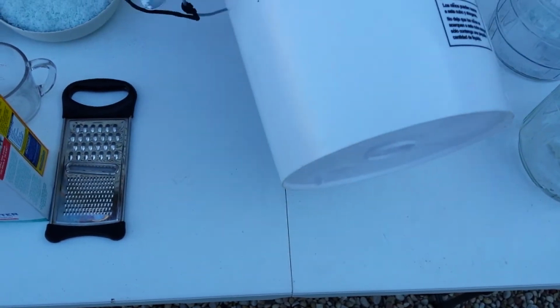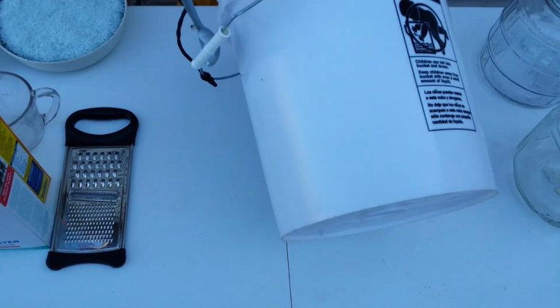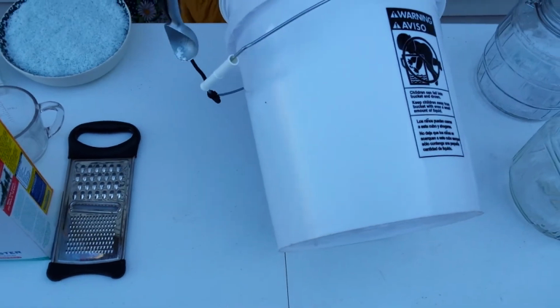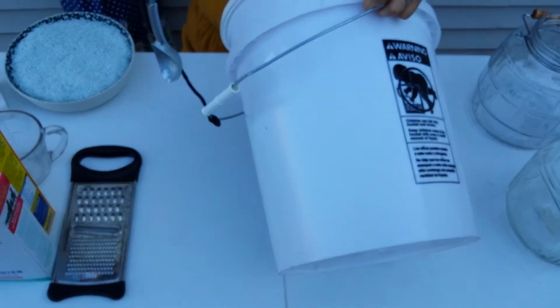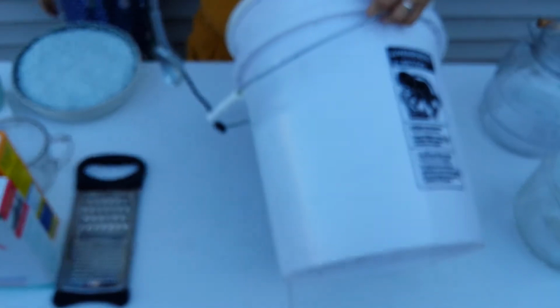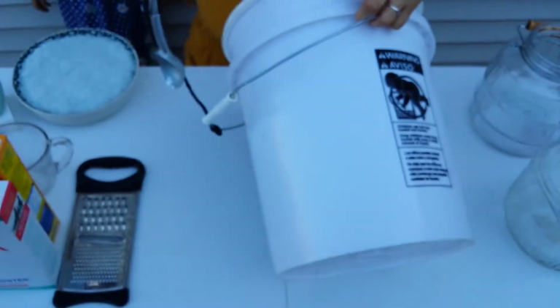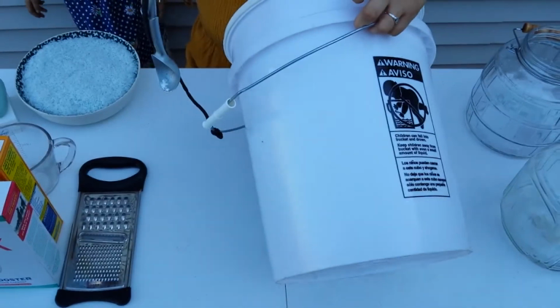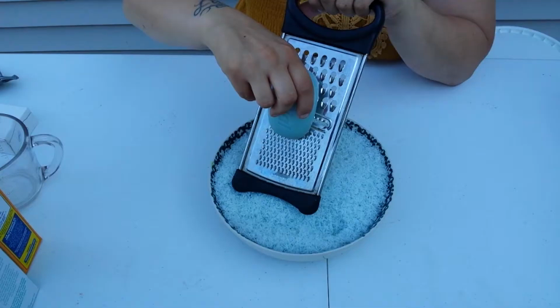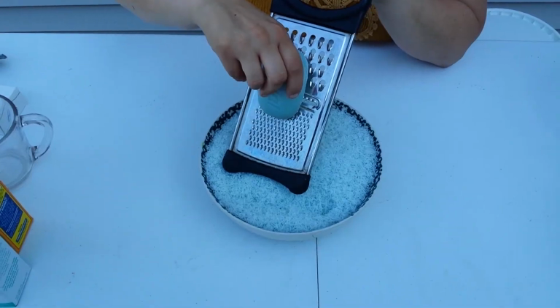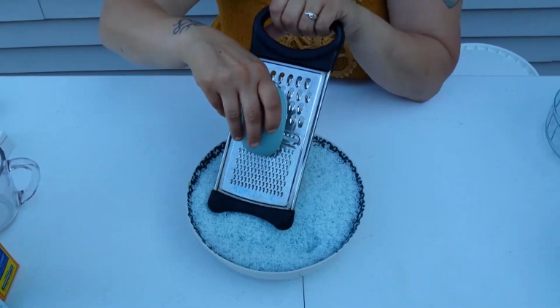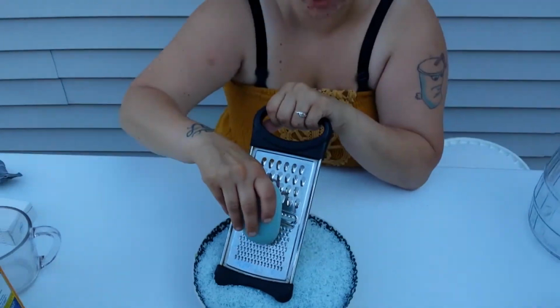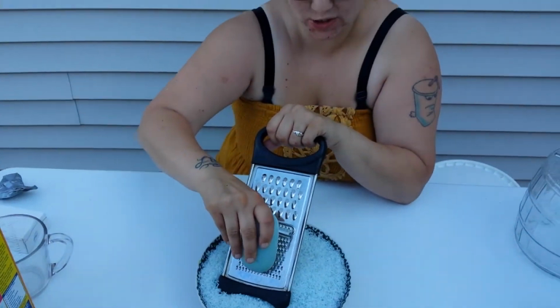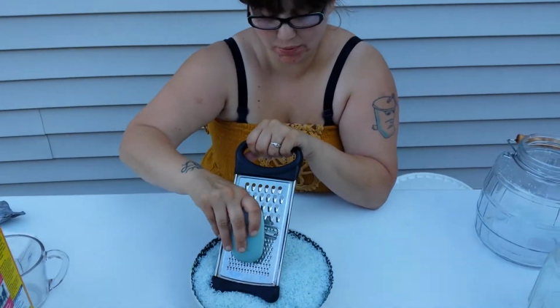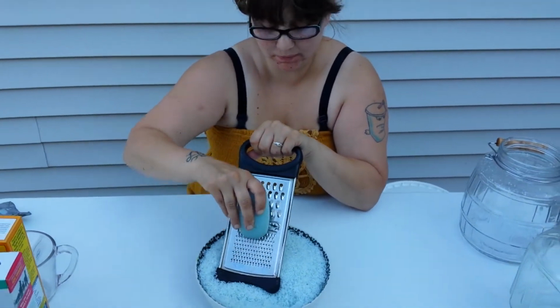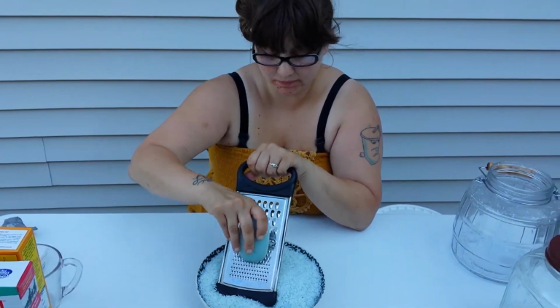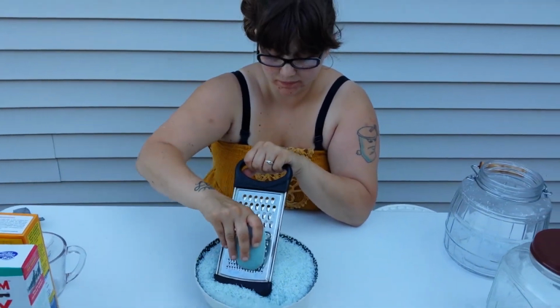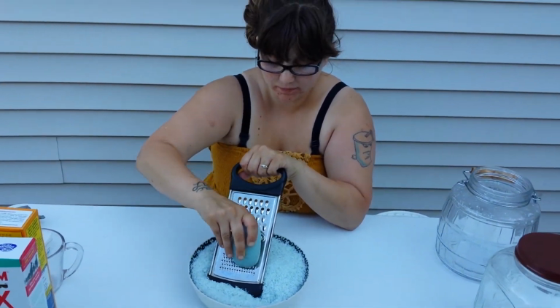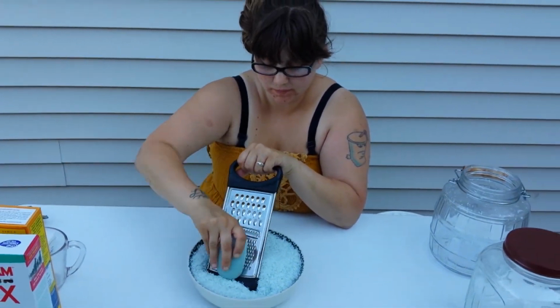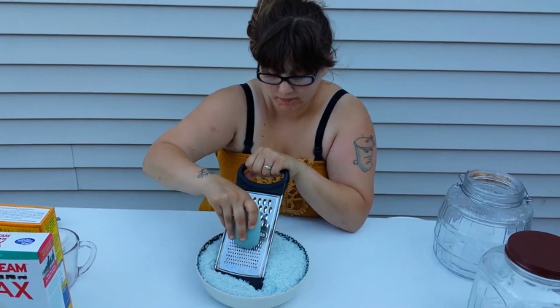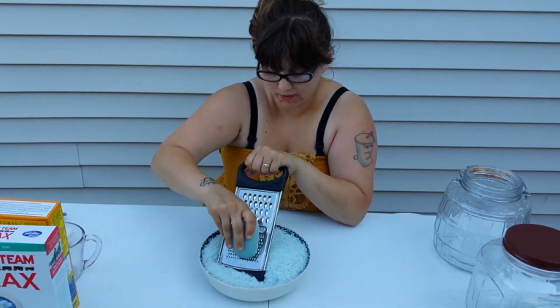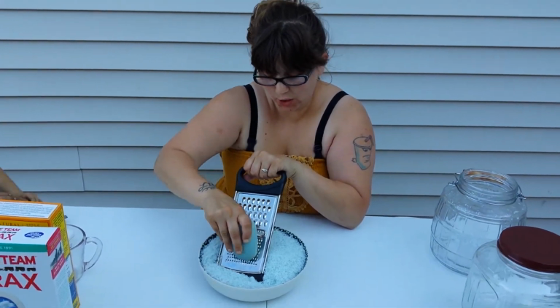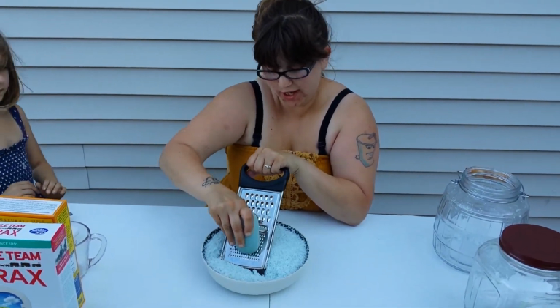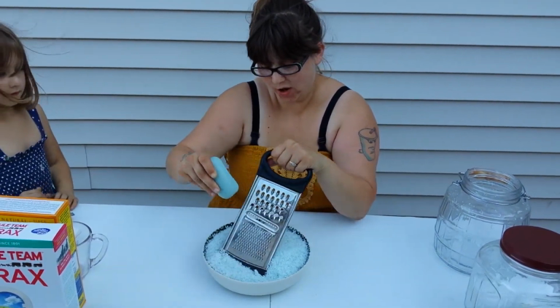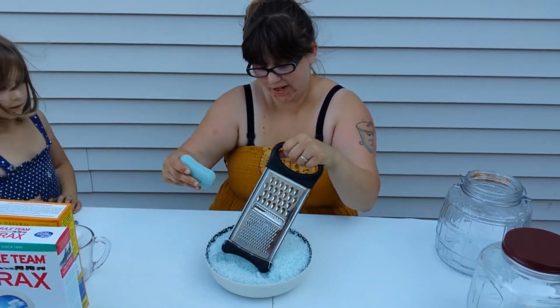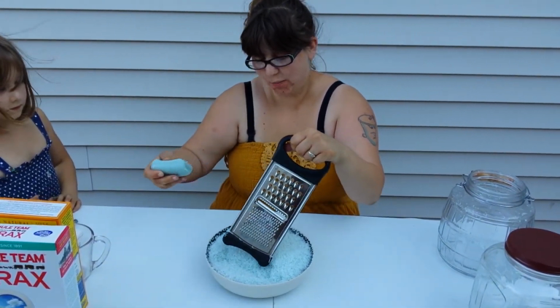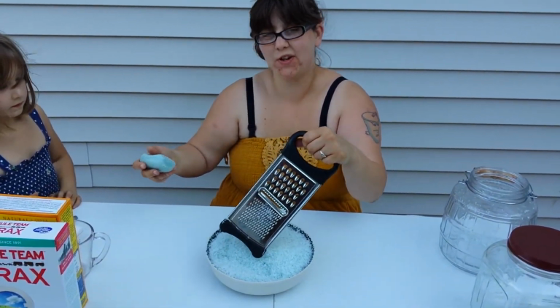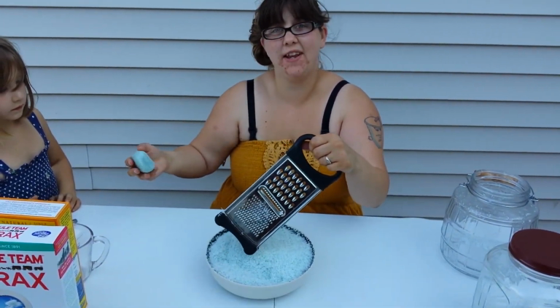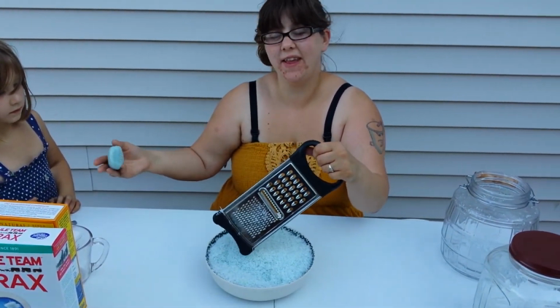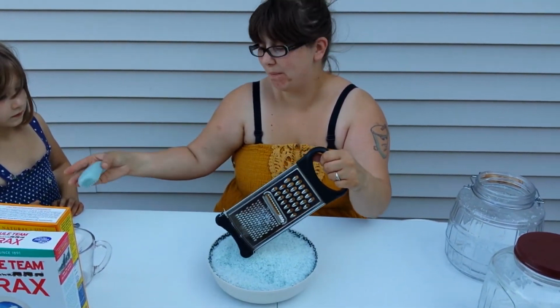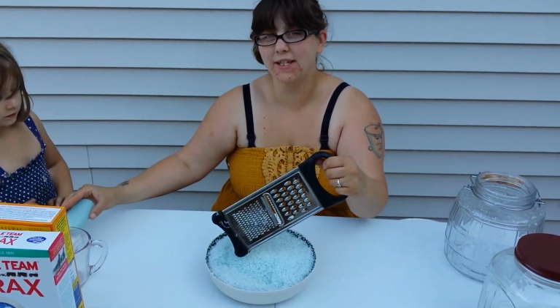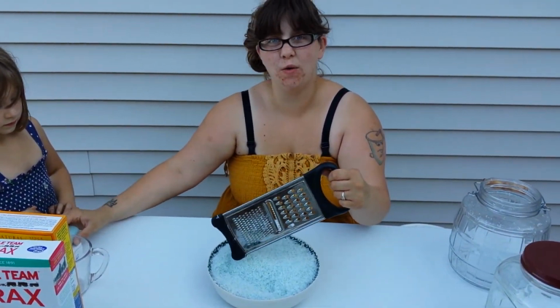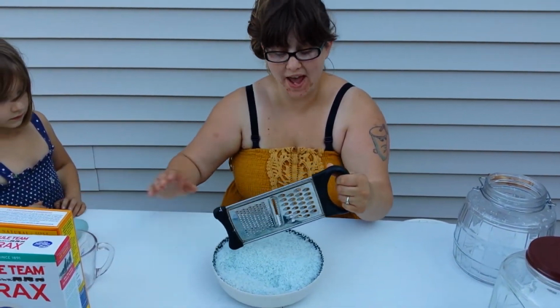I'm going to mix it all up. Step one: grate the soap. Oh look, all my soap is grated. That one goes so fast.